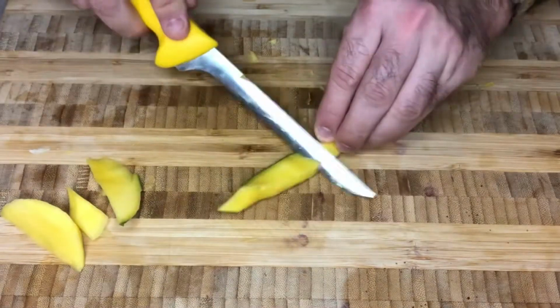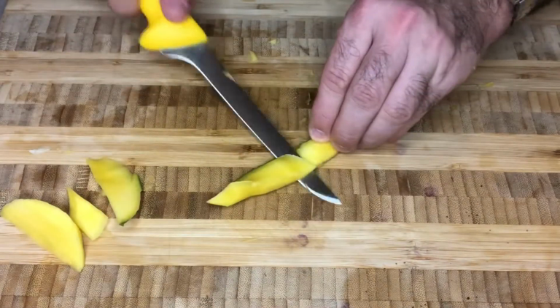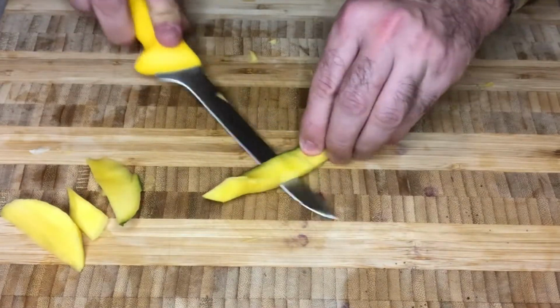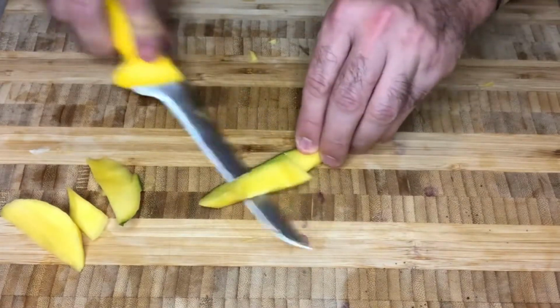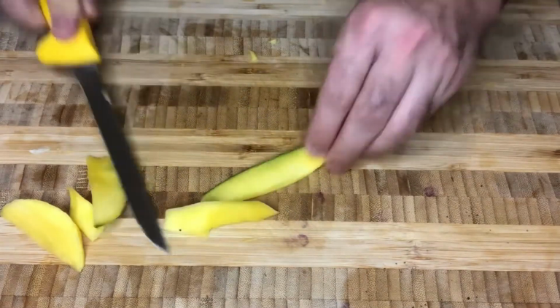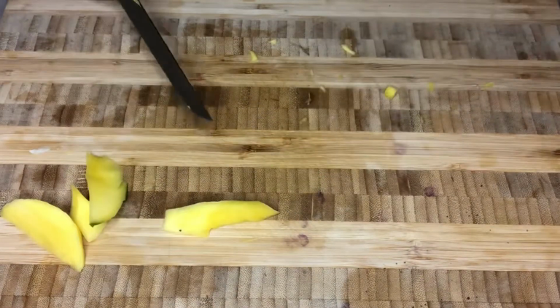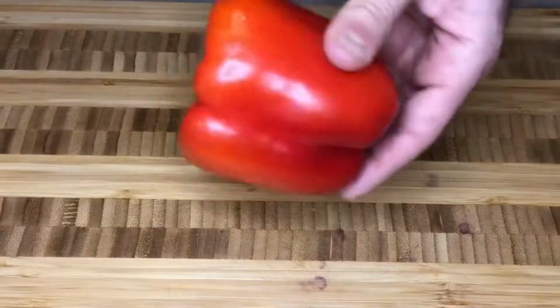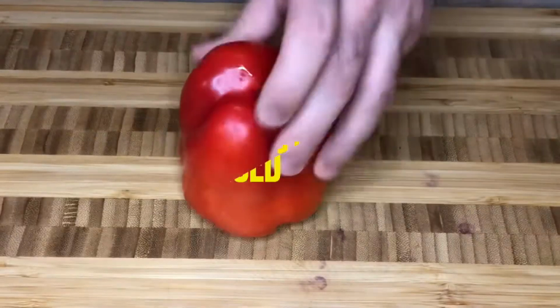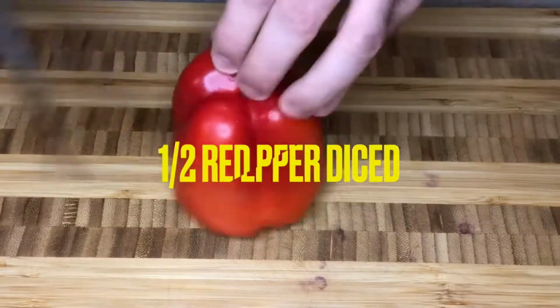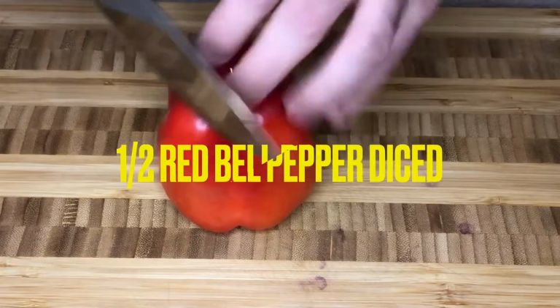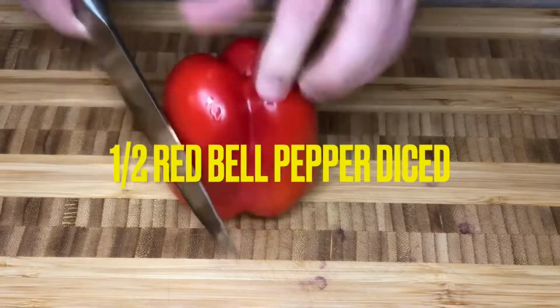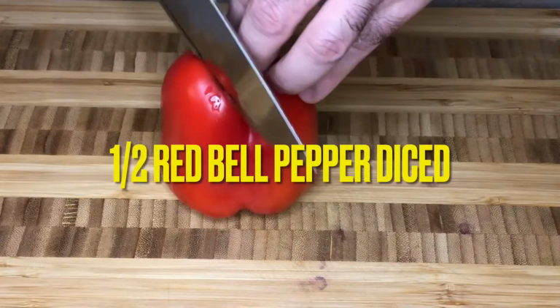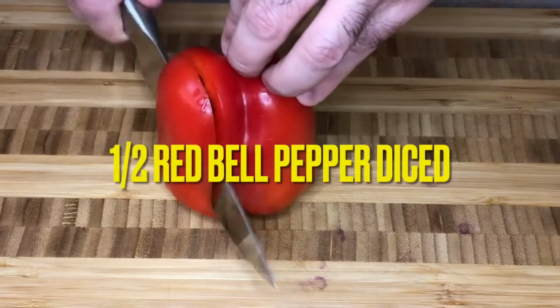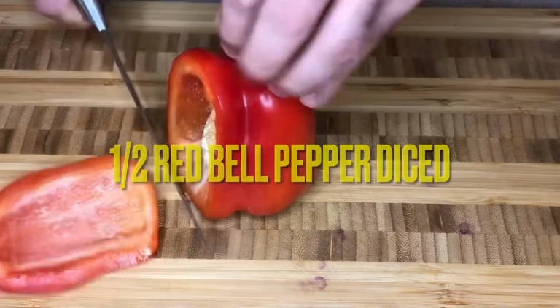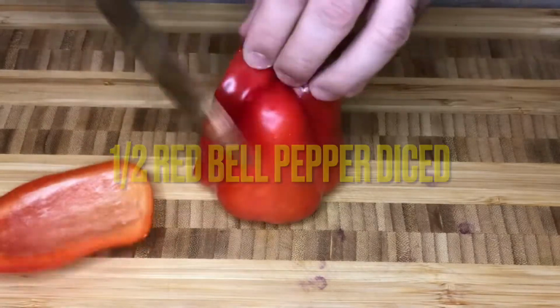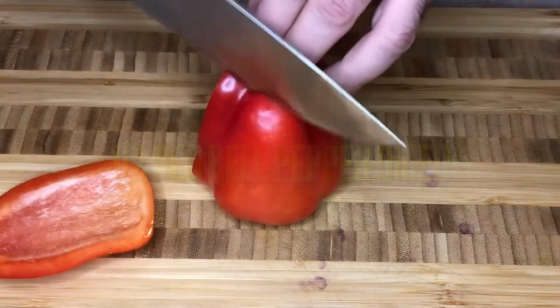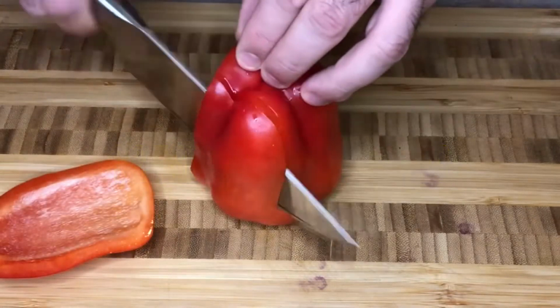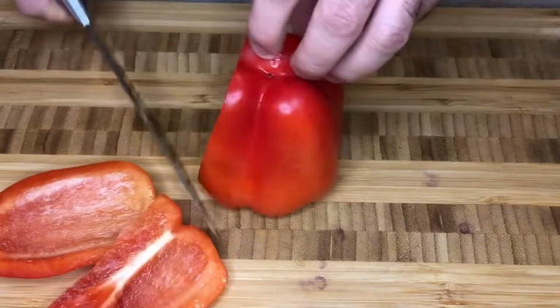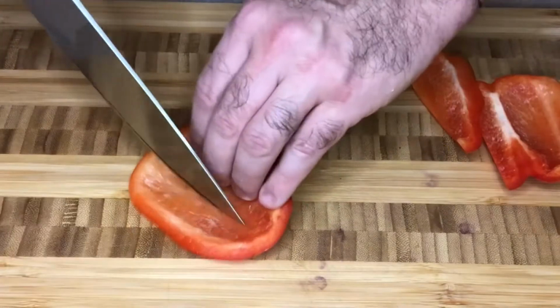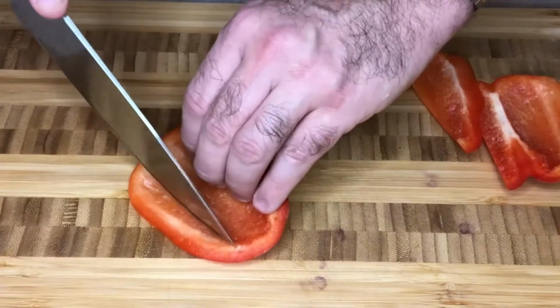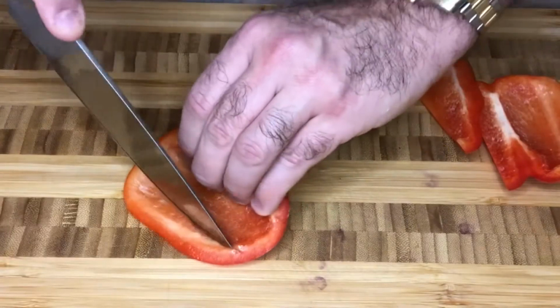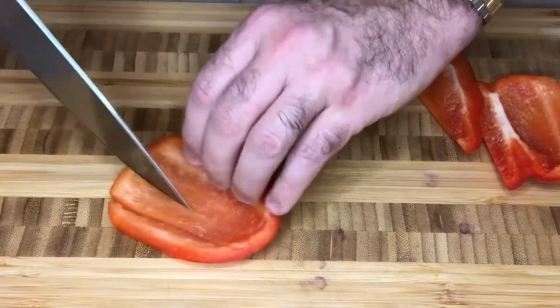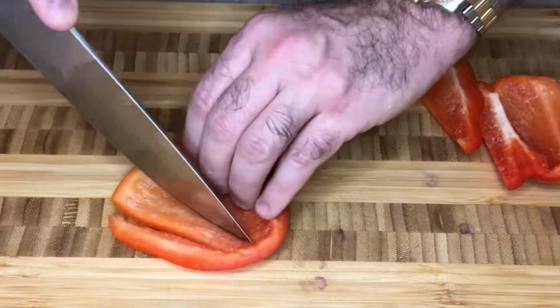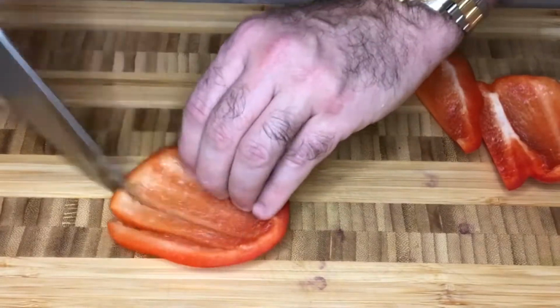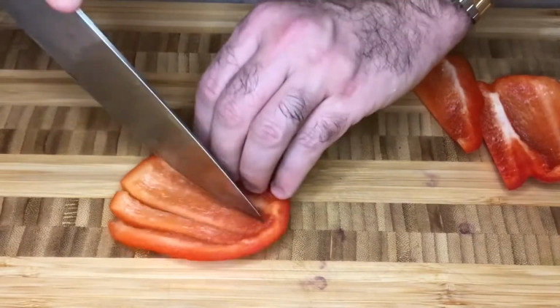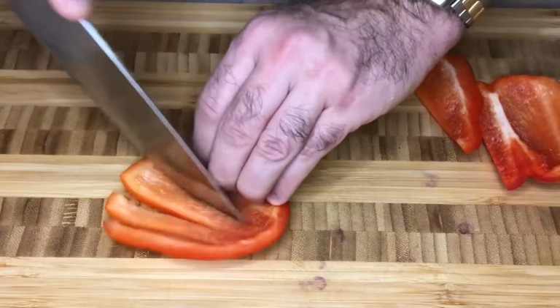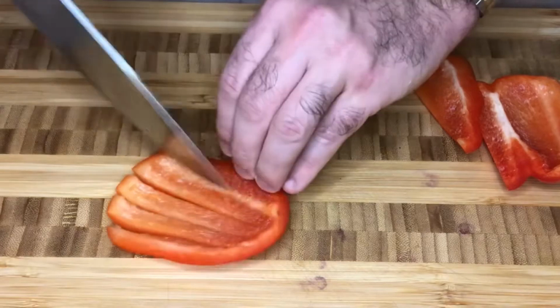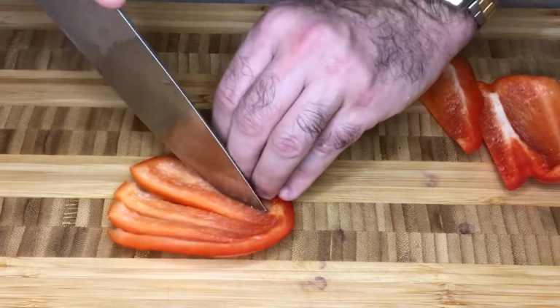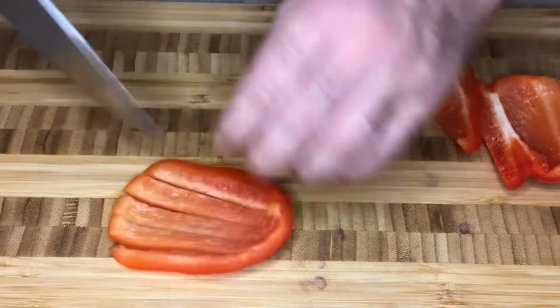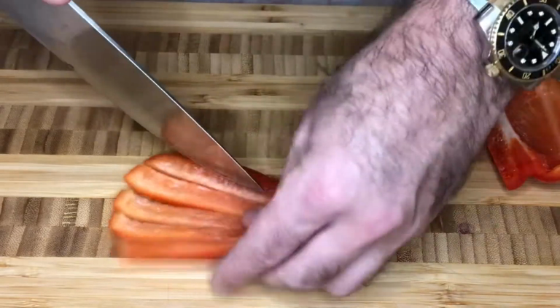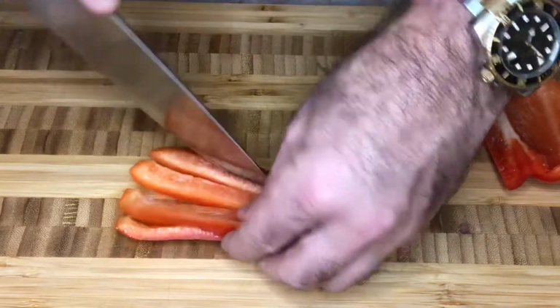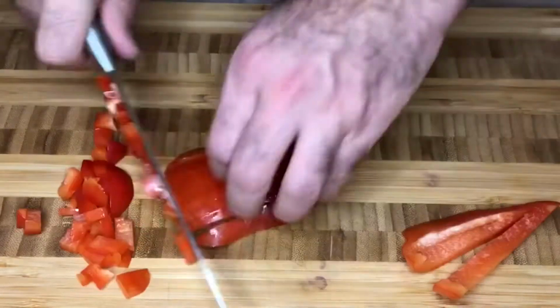Let's move on now to our red bell pepper. We'll need a half bell pepper, again diced up finely. Let's be sure not to have any seeds inside our bell pepper.